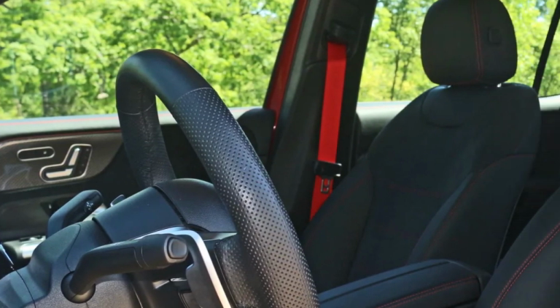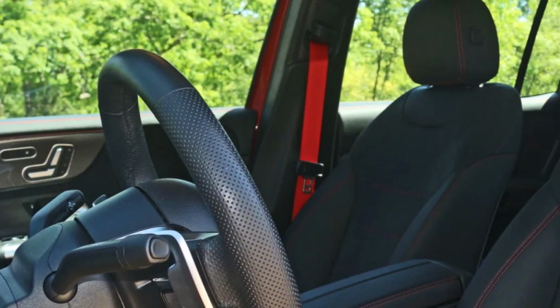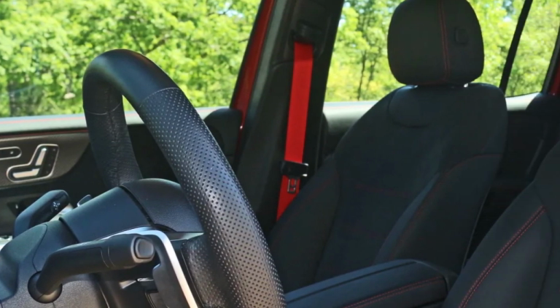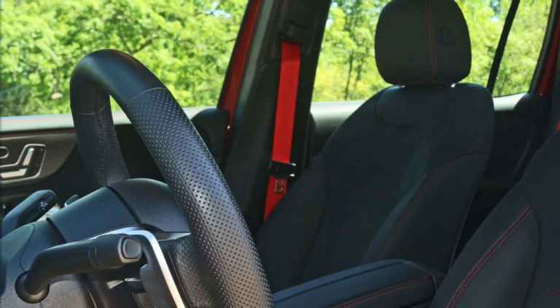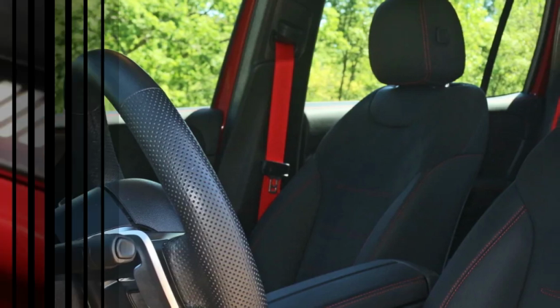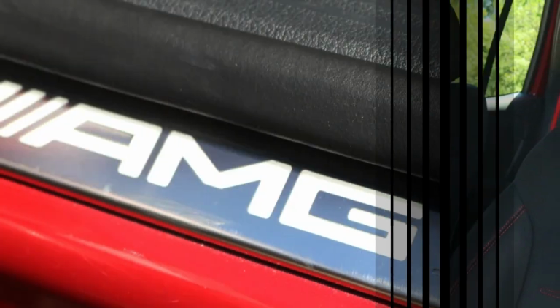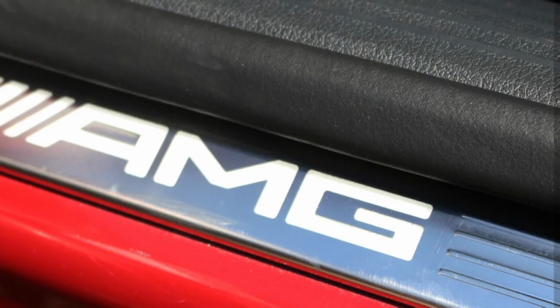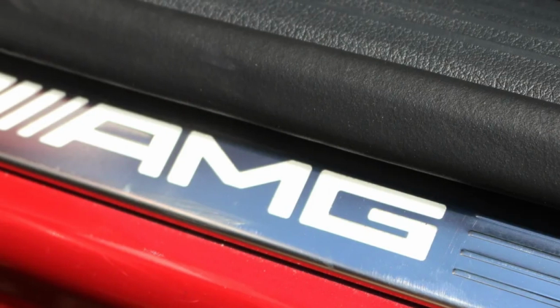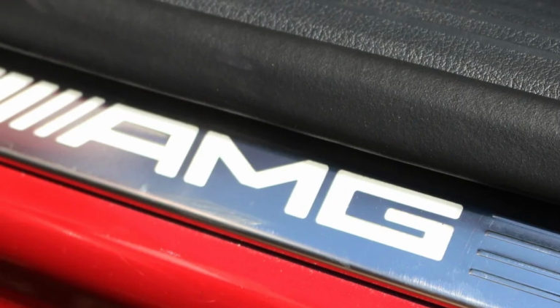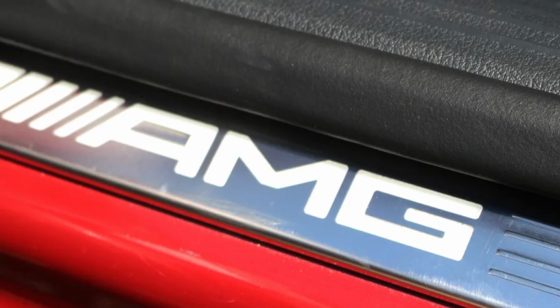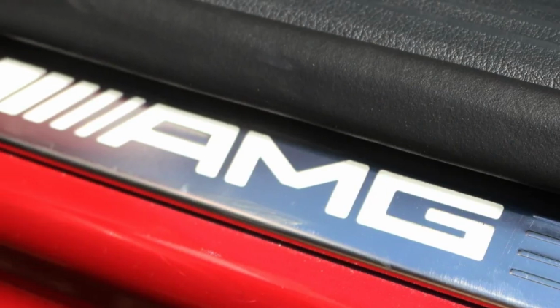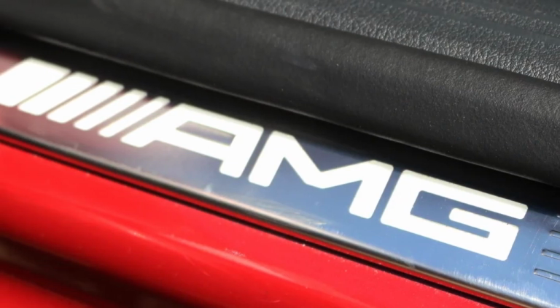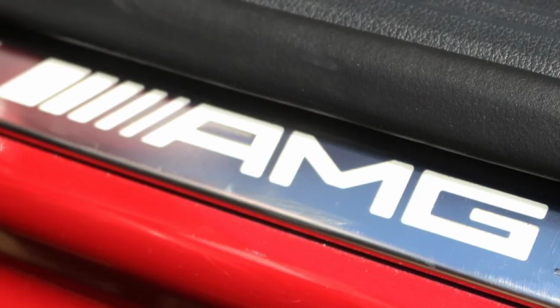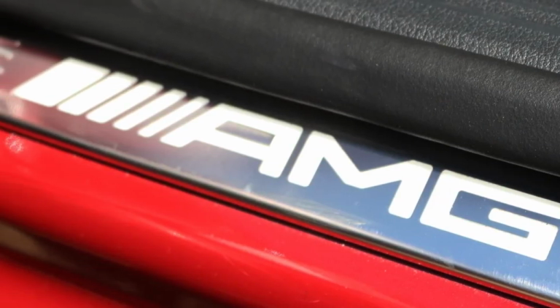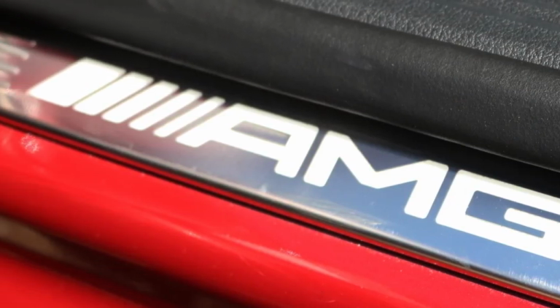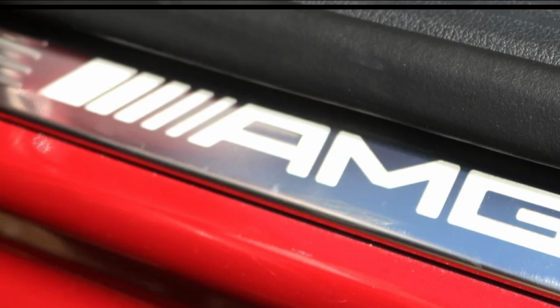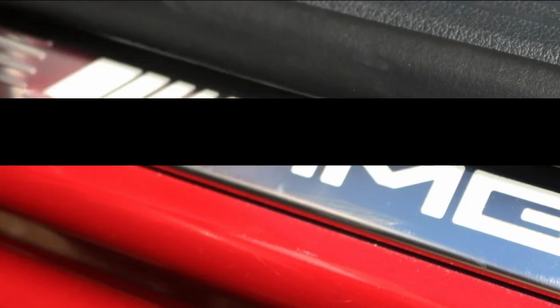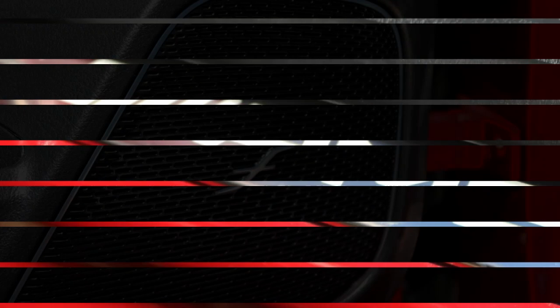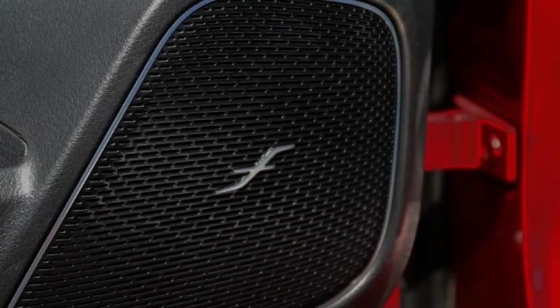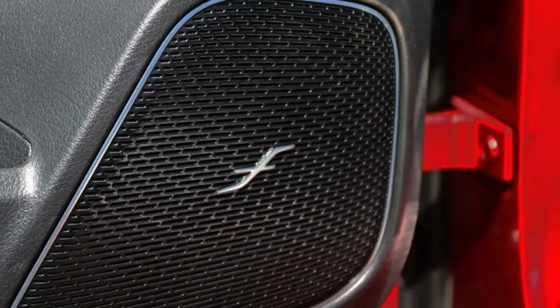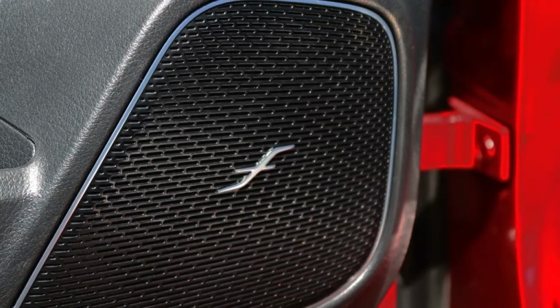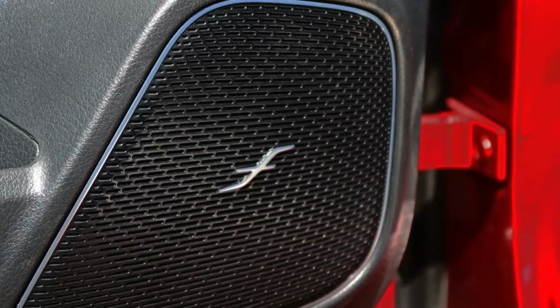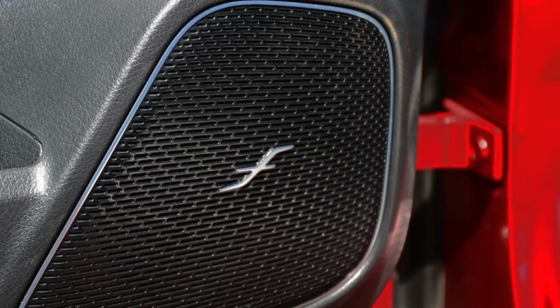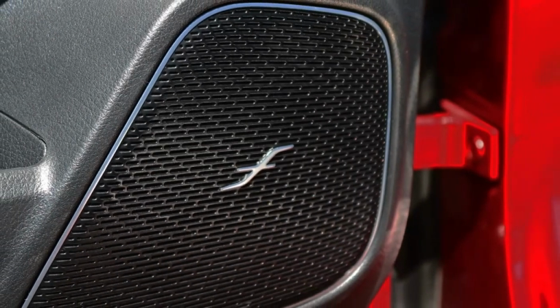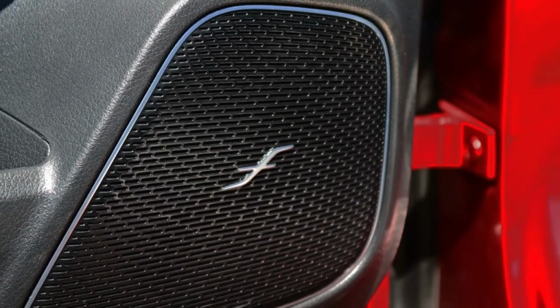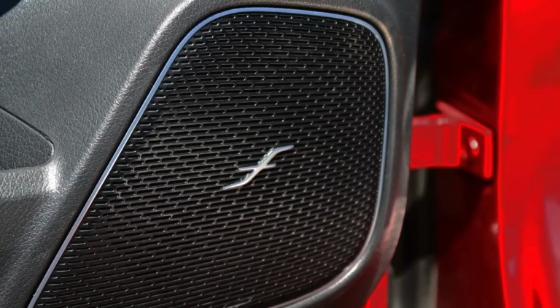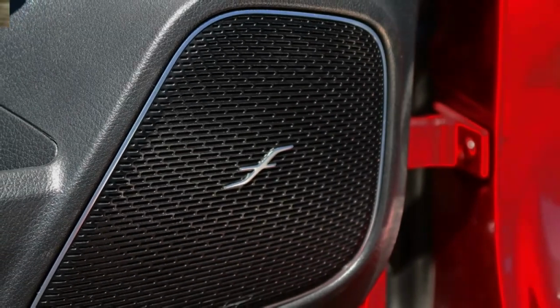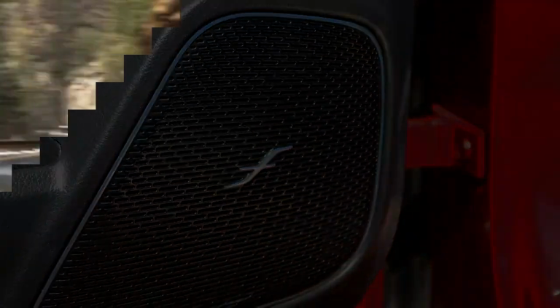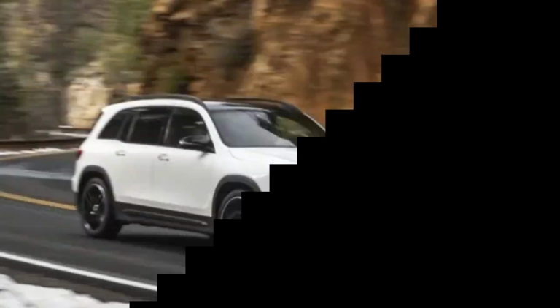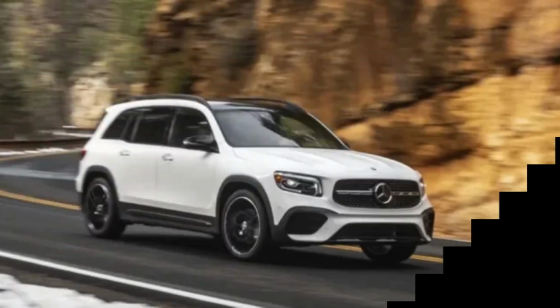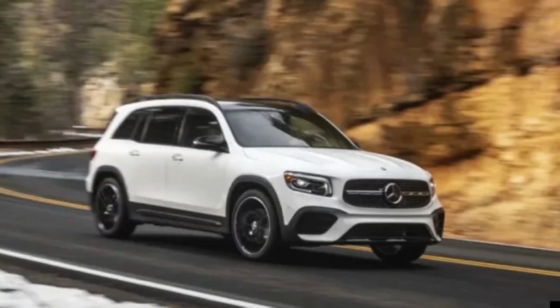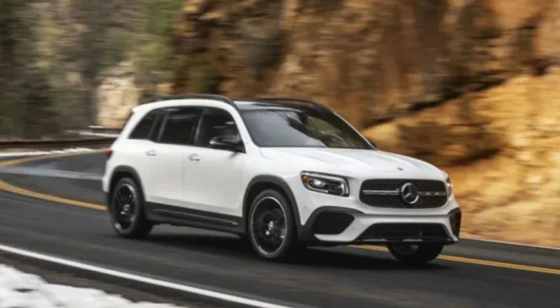Mercedes put the GLB under the knife for a little nip and tuck for 2024. Fundamentals remain the same, but the engine gets a mild hybrid boost and the styling and interior both received attention.